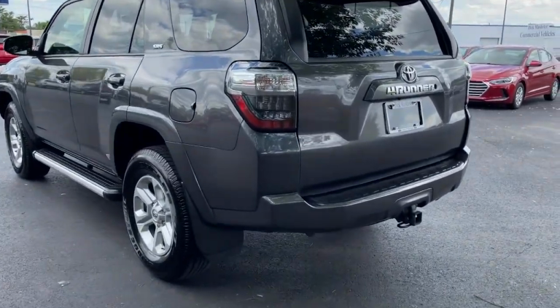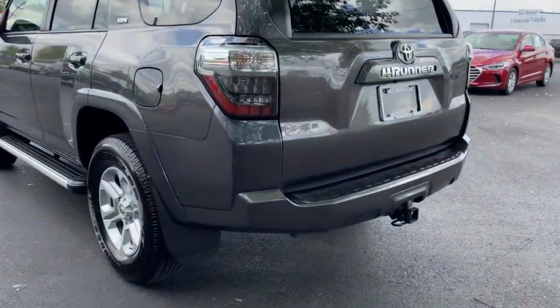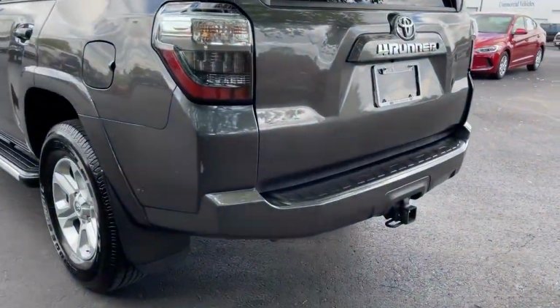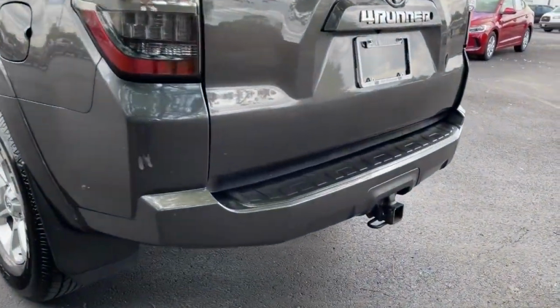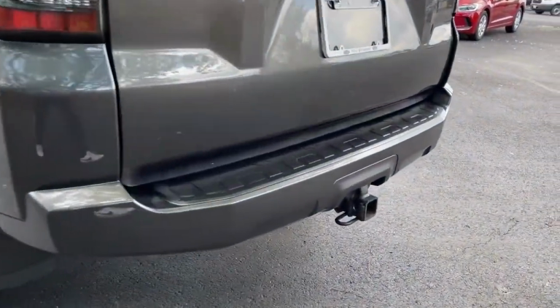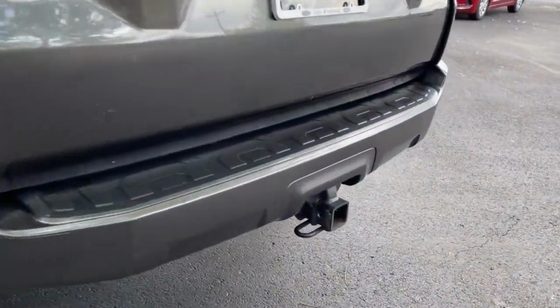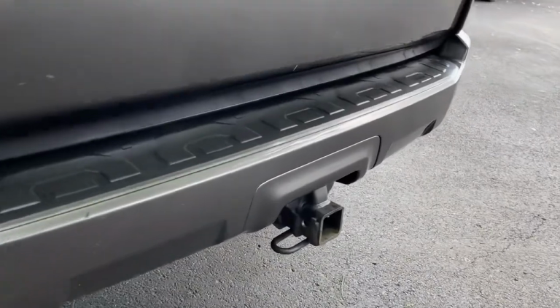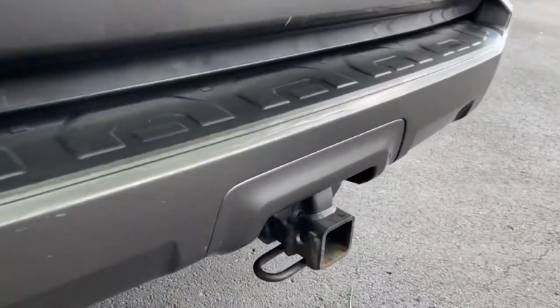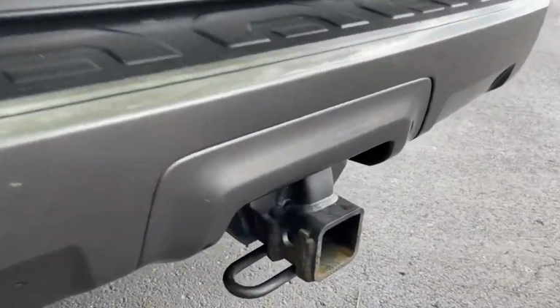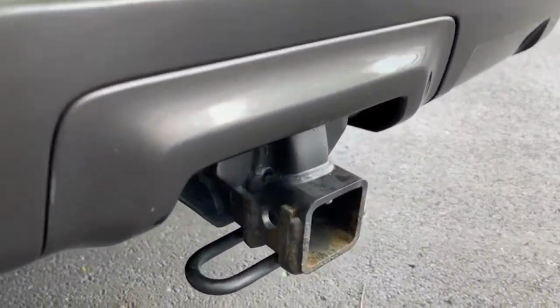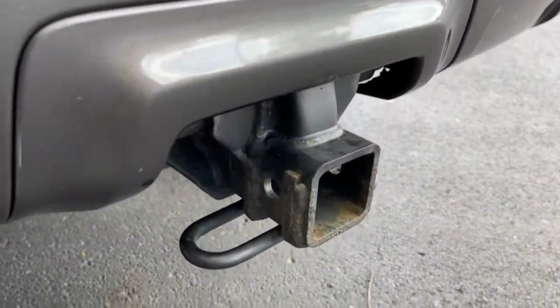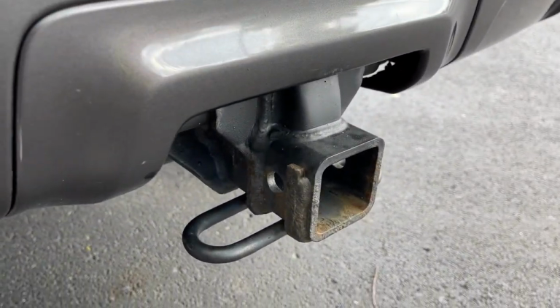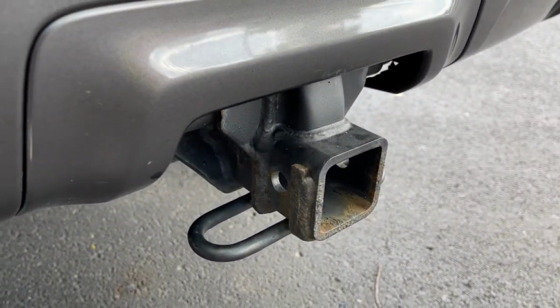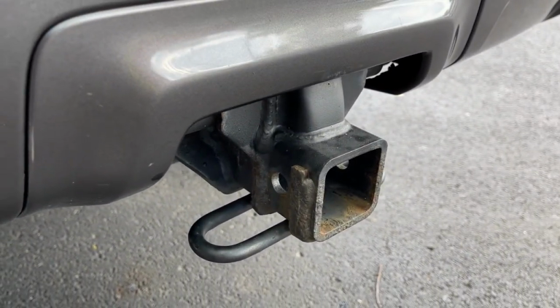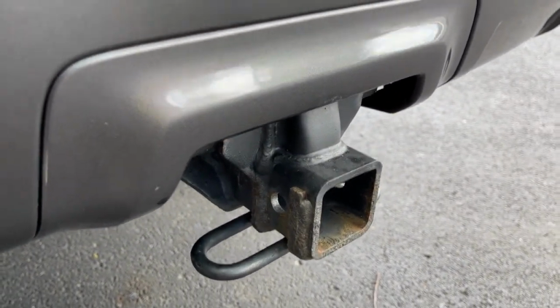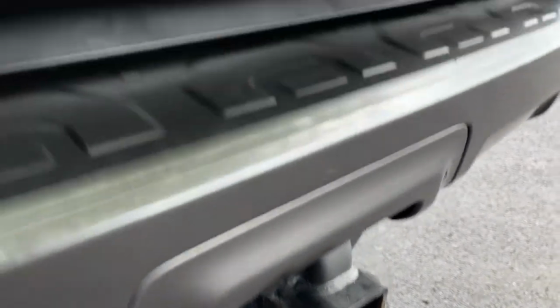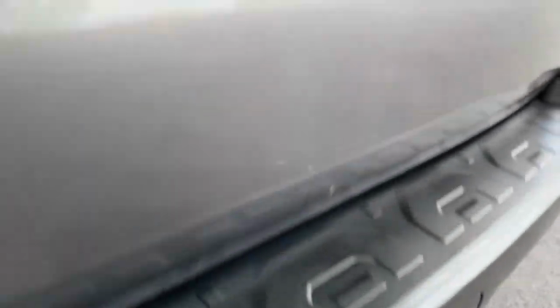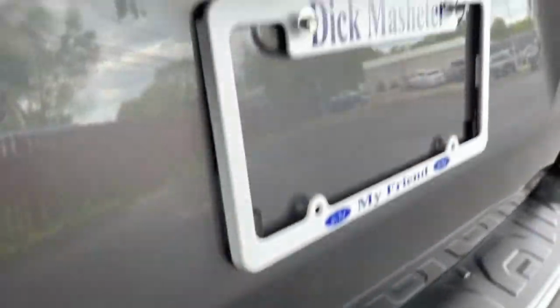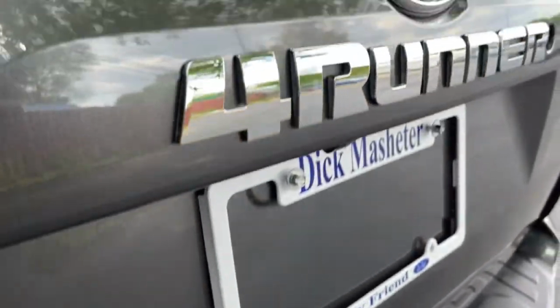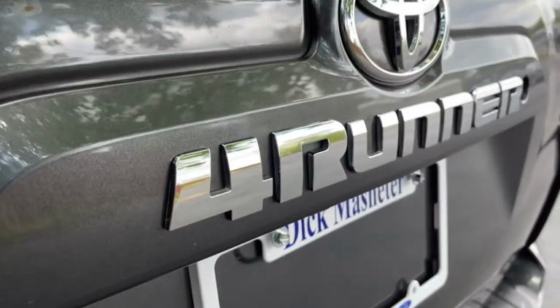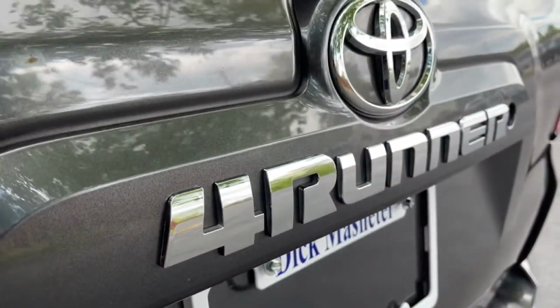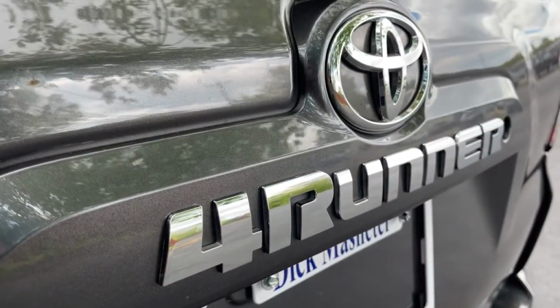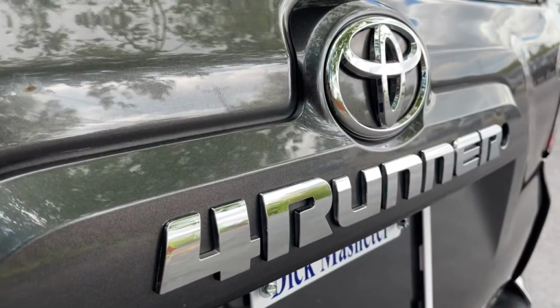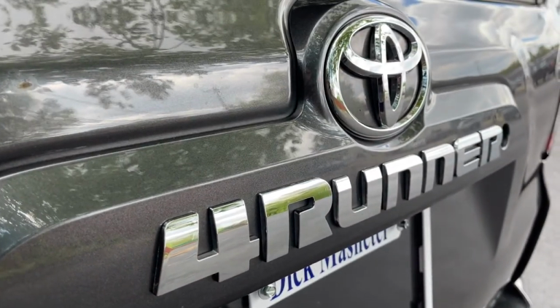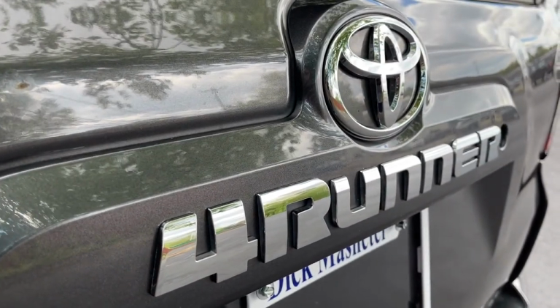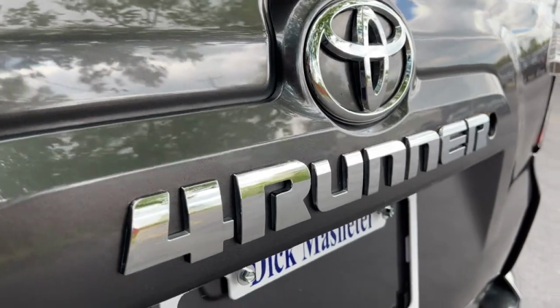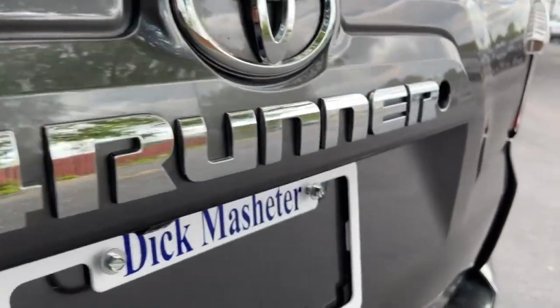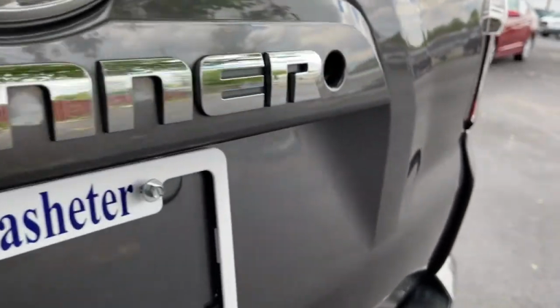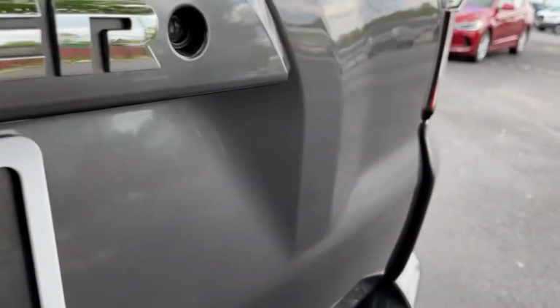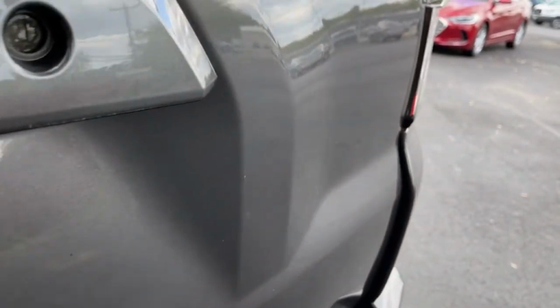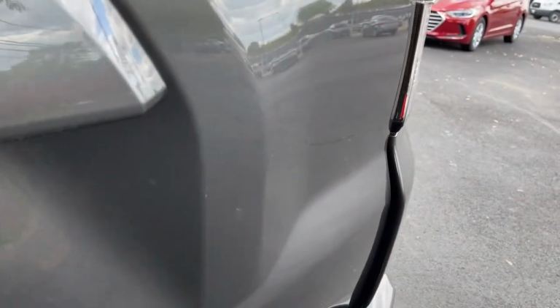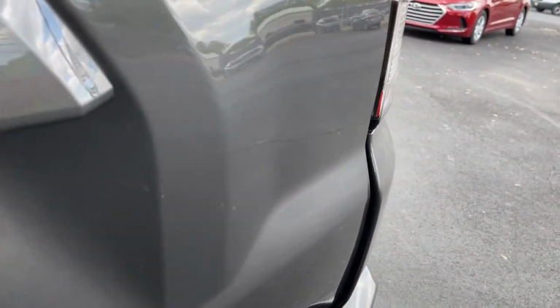Fog lamps, heated mirrors, backup camera, and Bluetooth connection. Feel the satisfaction that comes with choosing quality and efficiency.